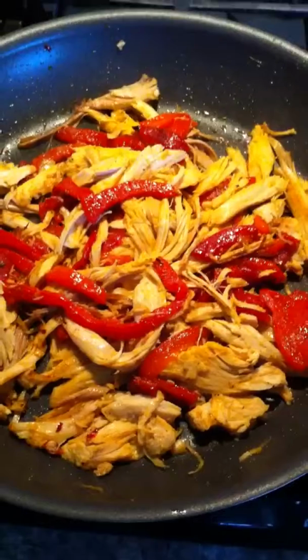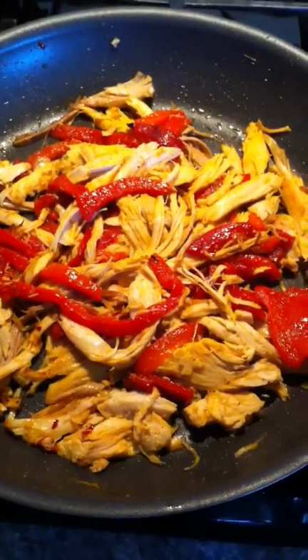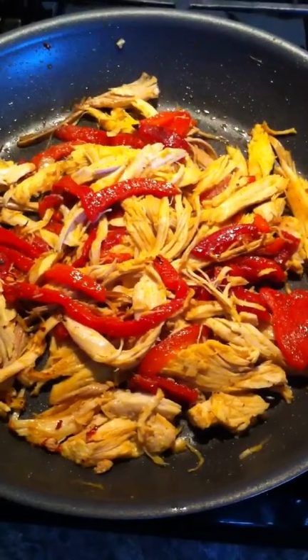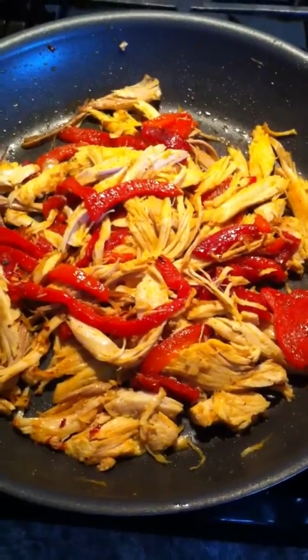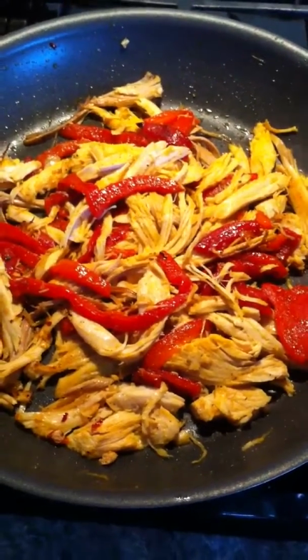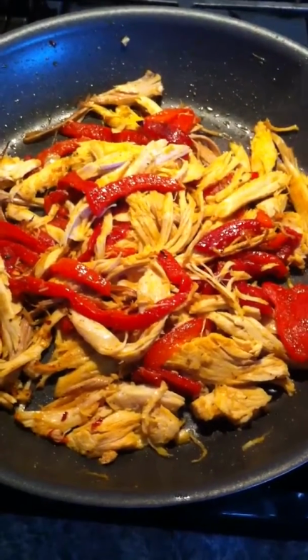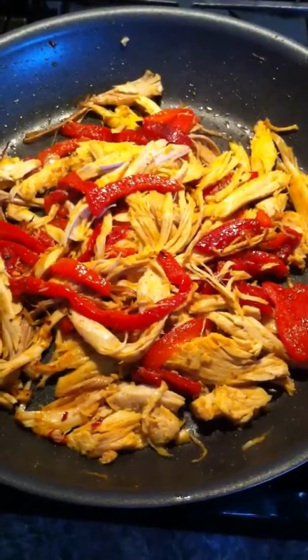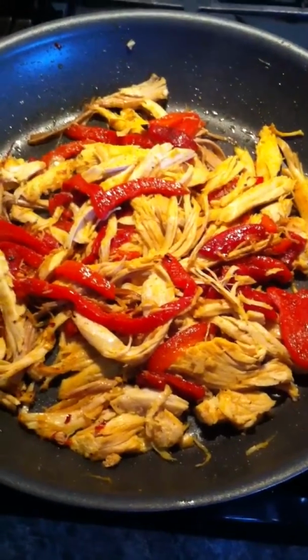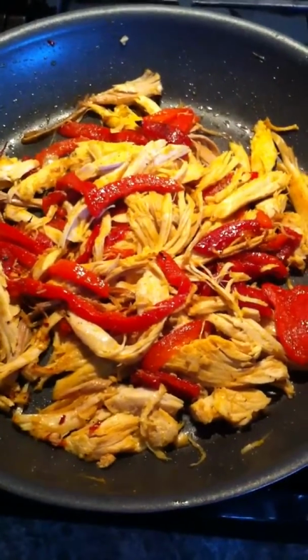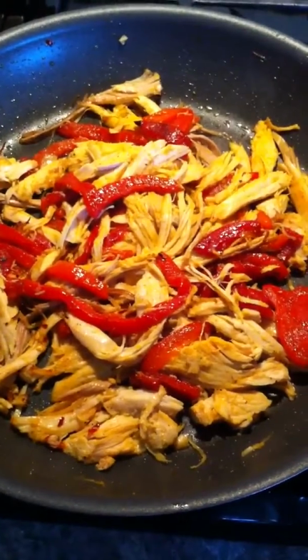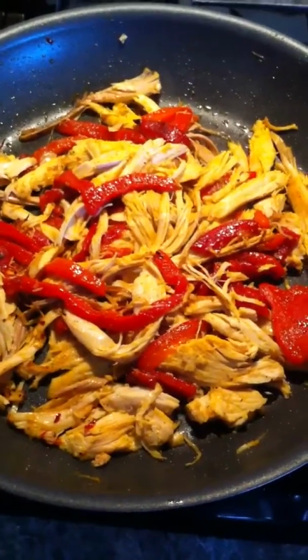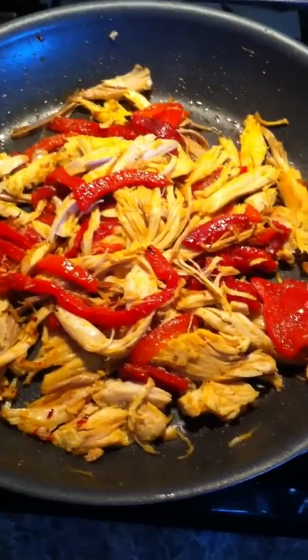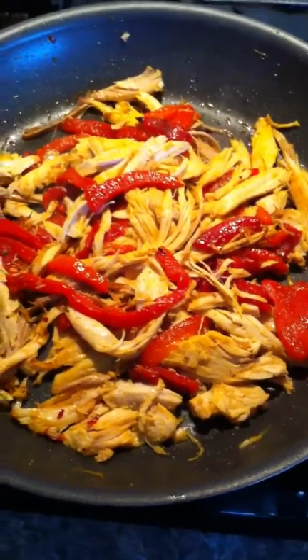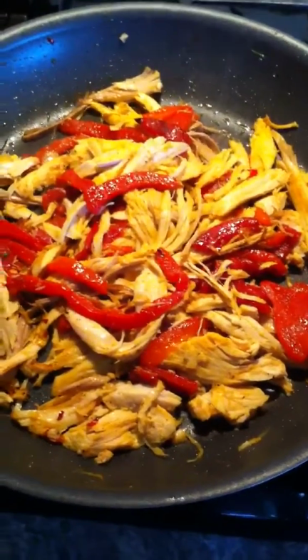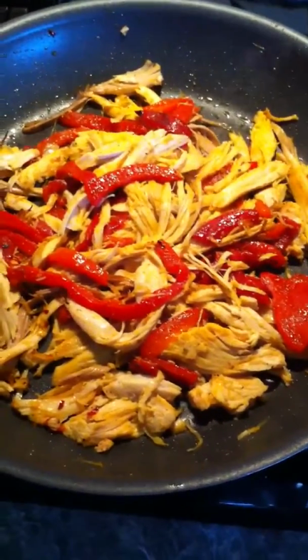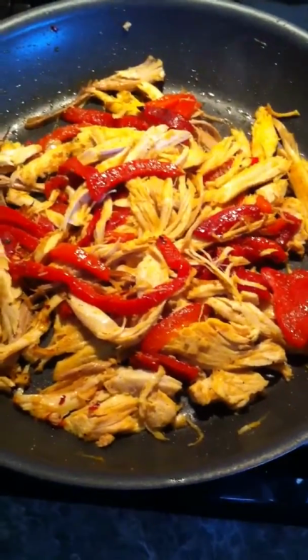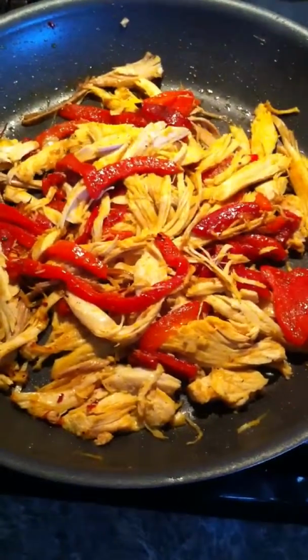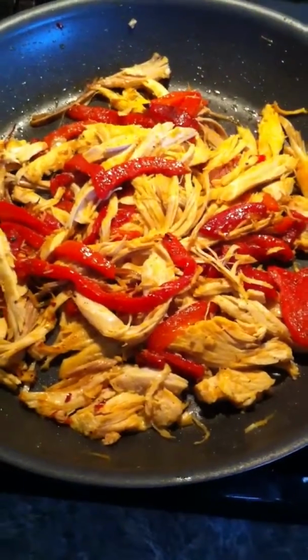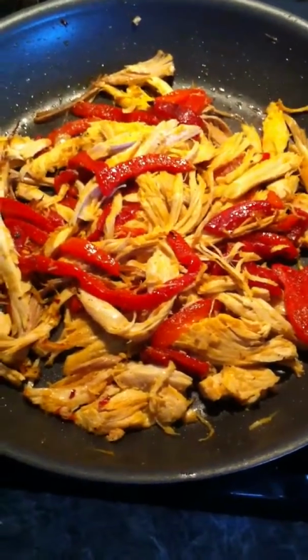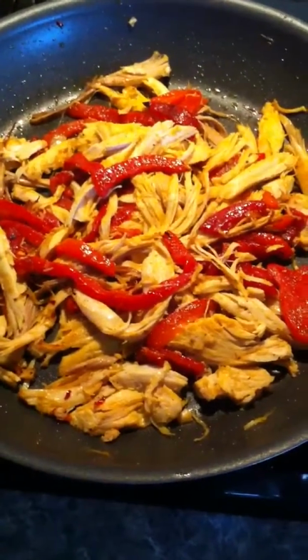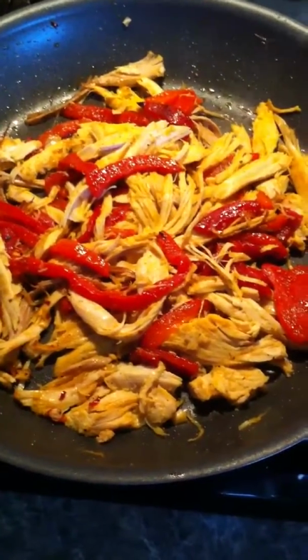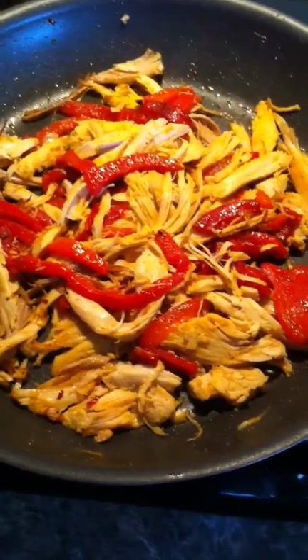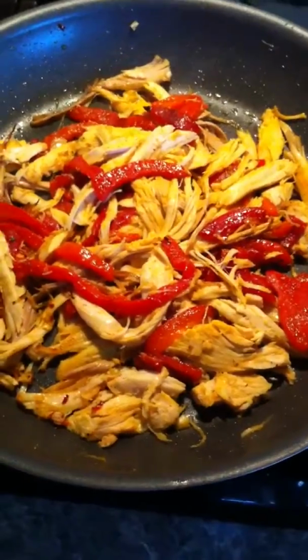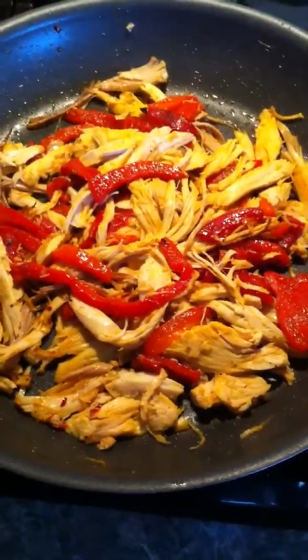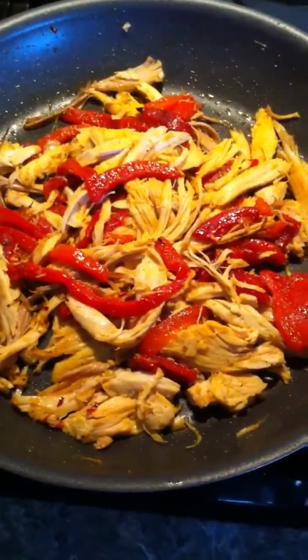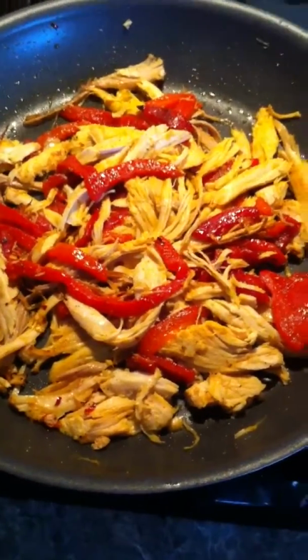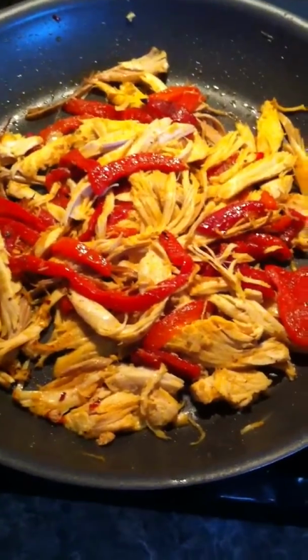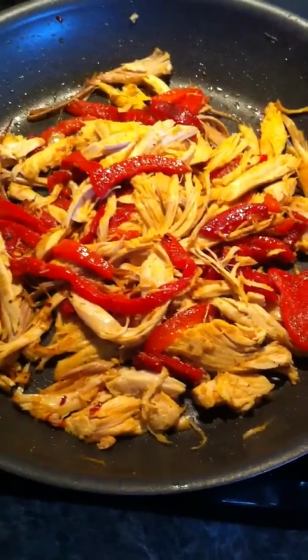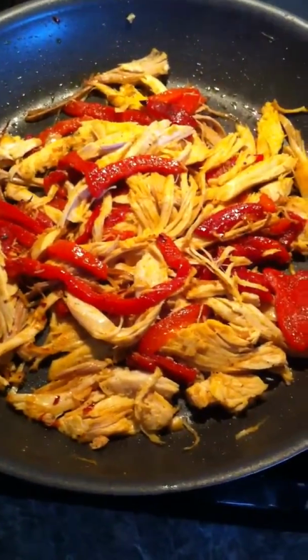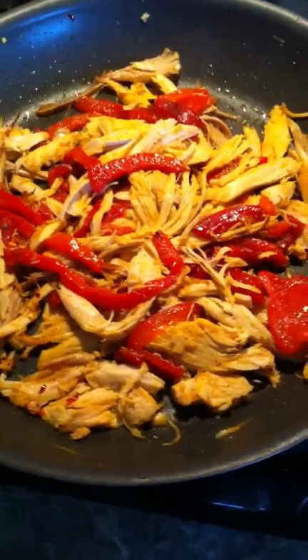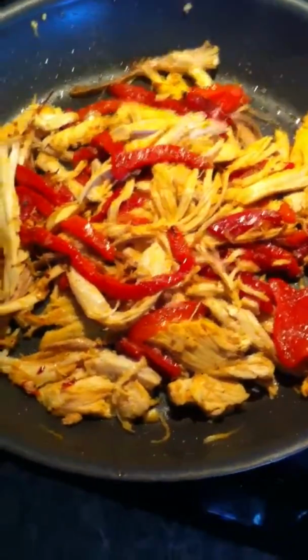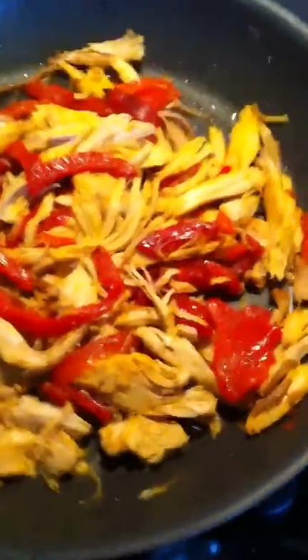I took a jar of red roasted Italian peppers, sliced those up, and put olive oil in the frying pan. I got the roasted red Italian peppers frying for a little while first, then added the meat, salt, pepper, and a little red pepper.